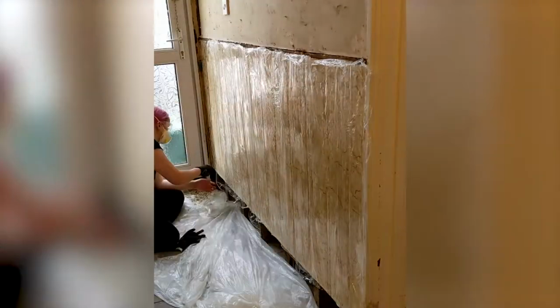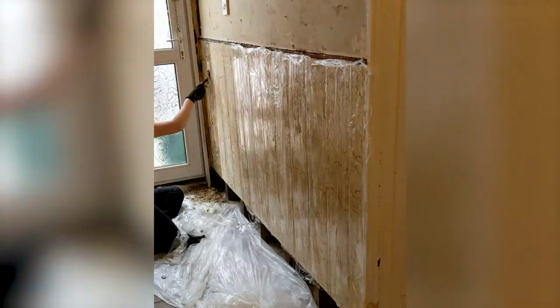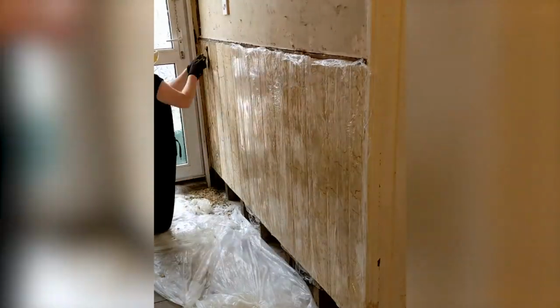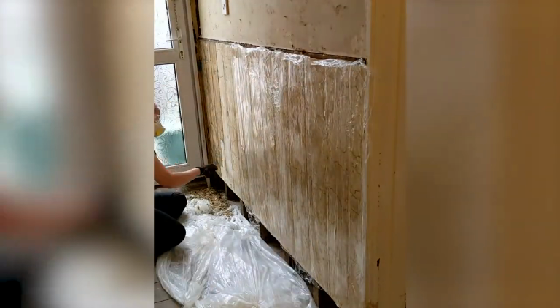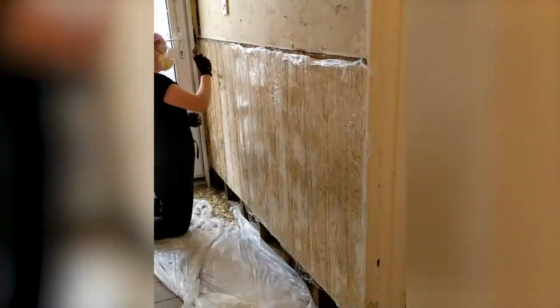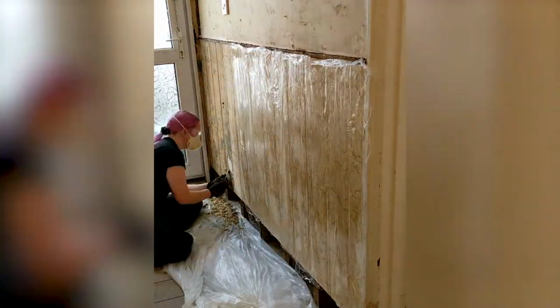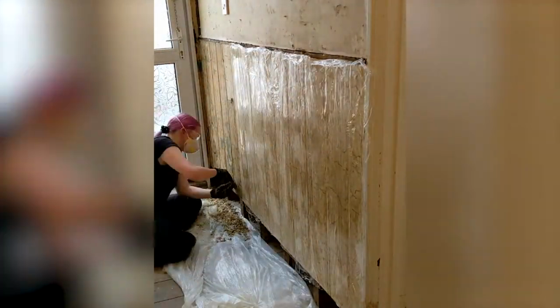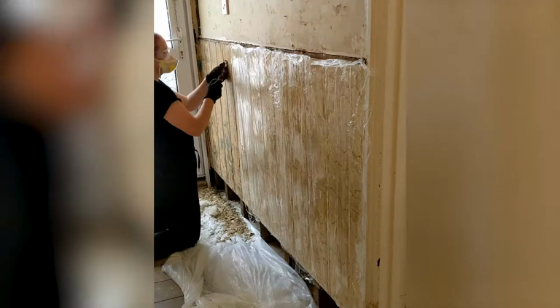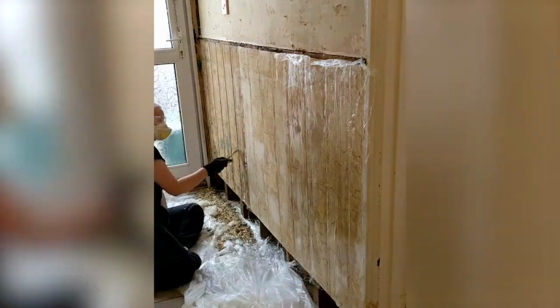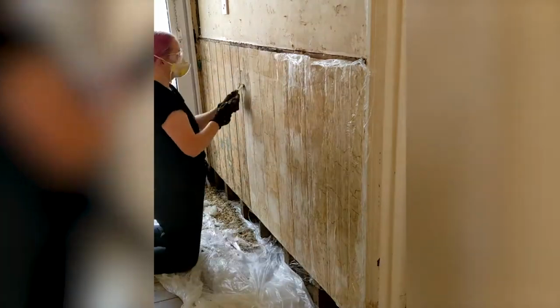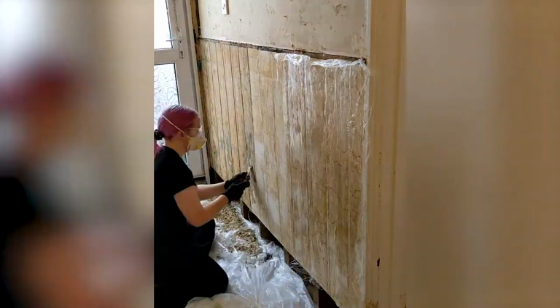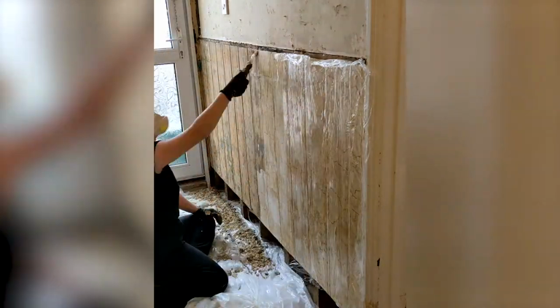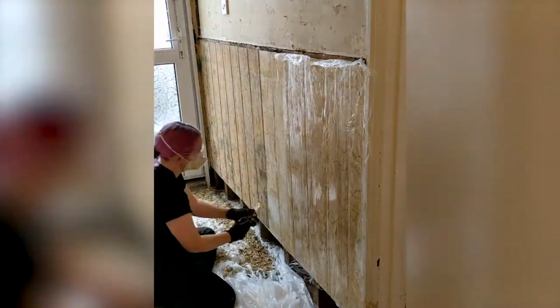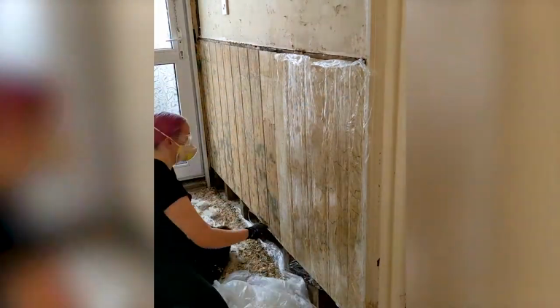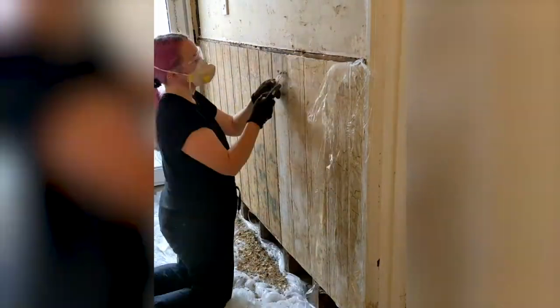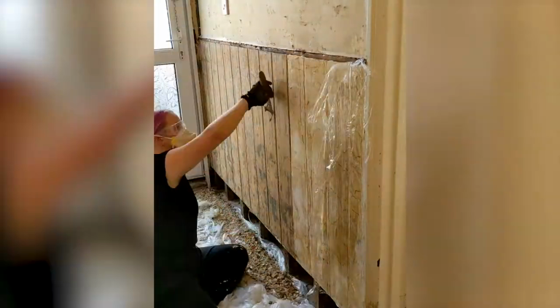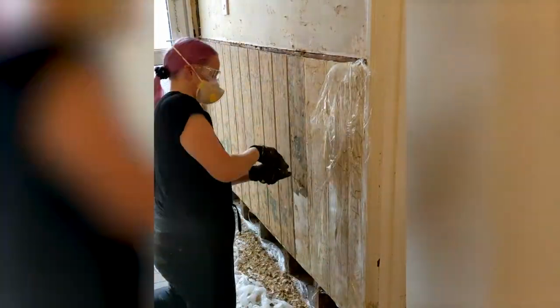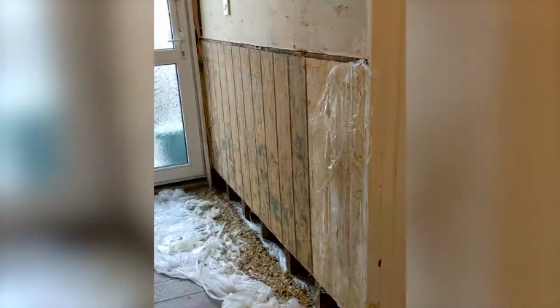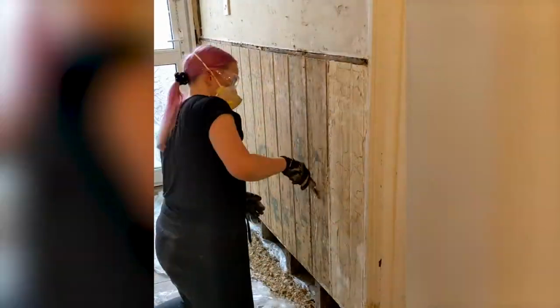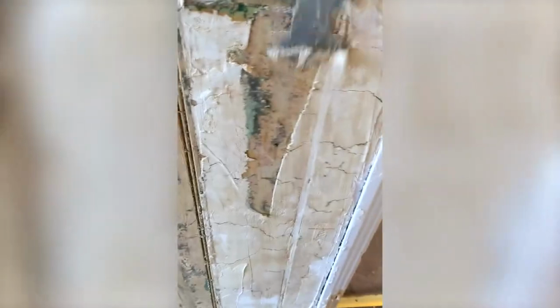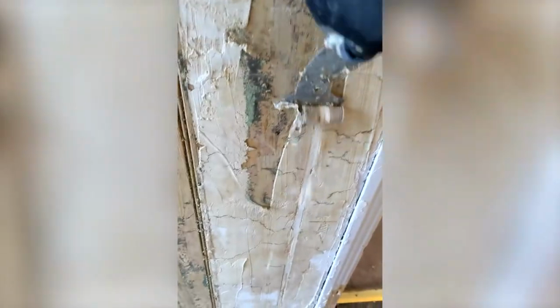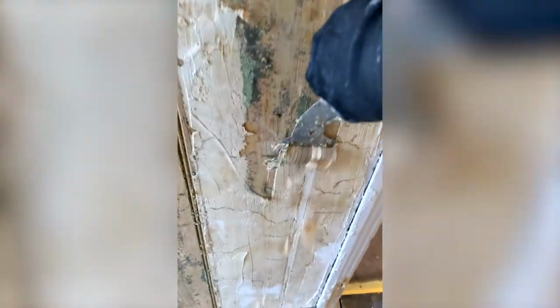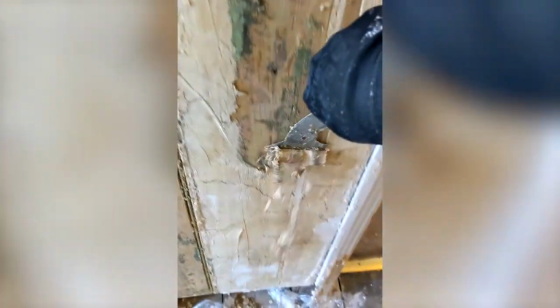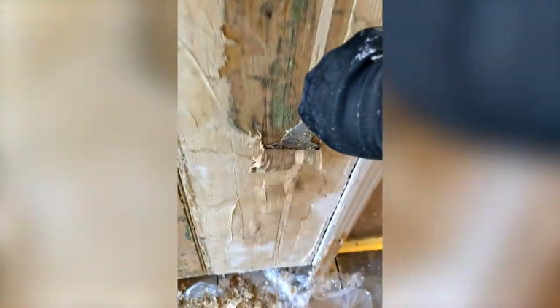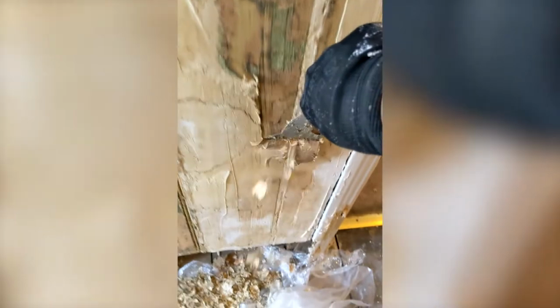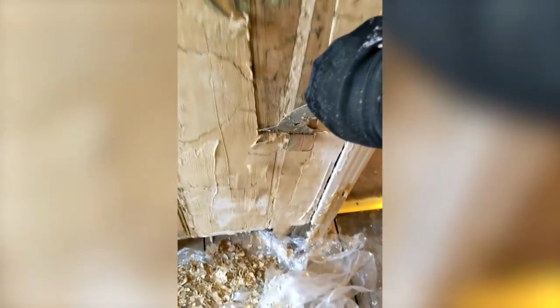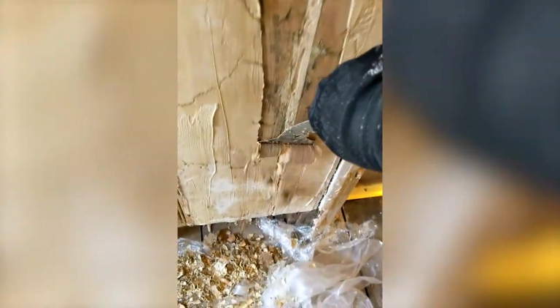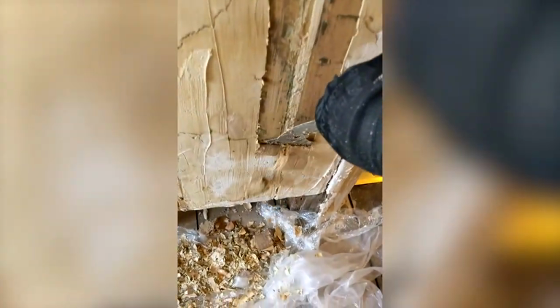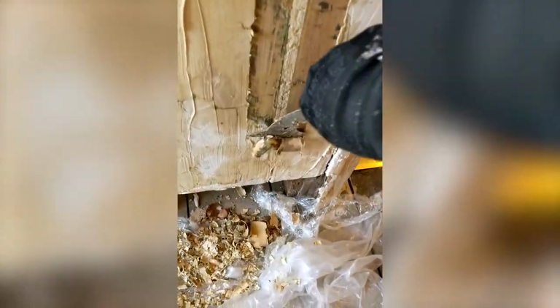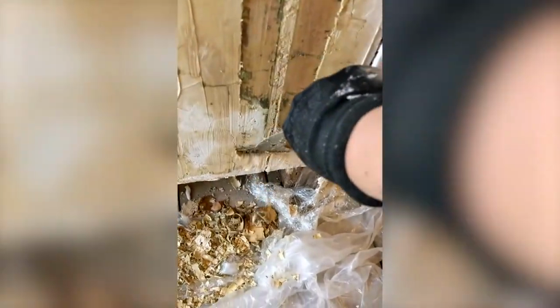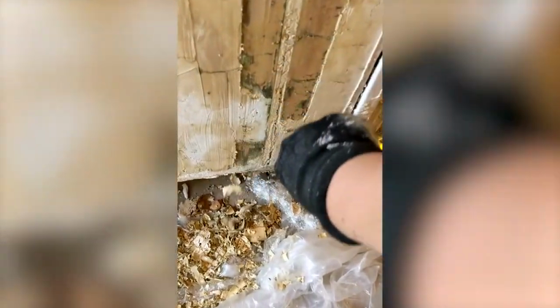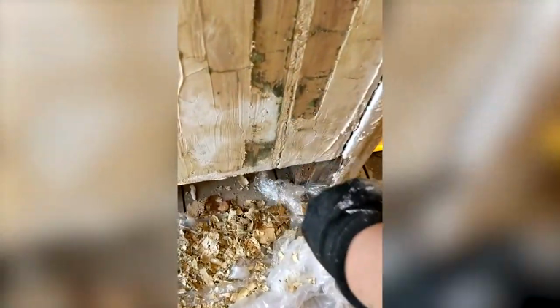Some parts did come off easier than others, and removing all the Cling Strip from these panels with a metal scraper took about an hour and a half. There were some very satisfying scraping moments like this.